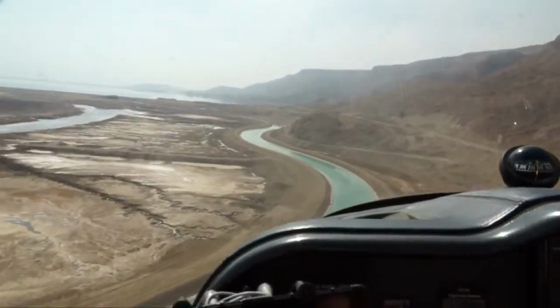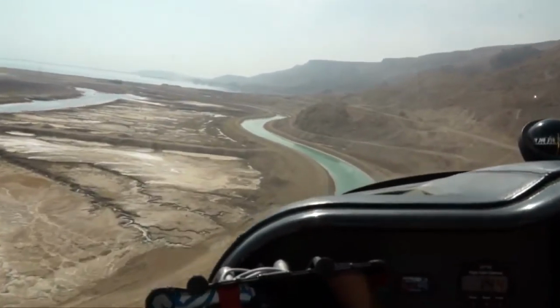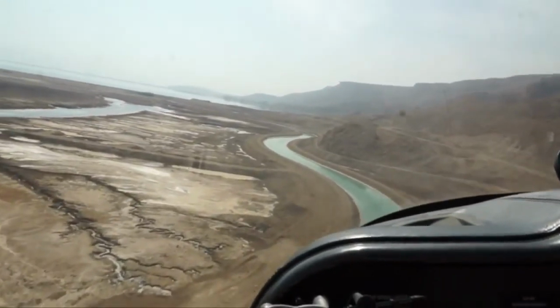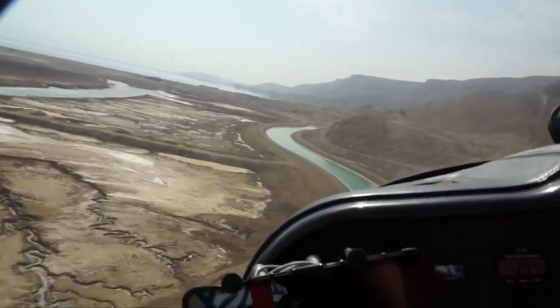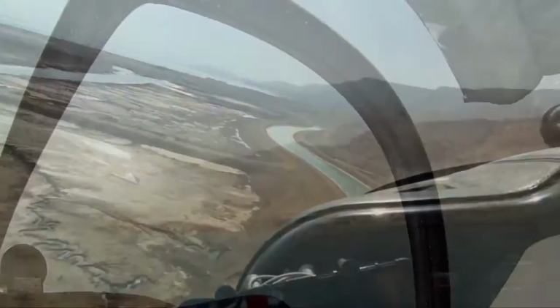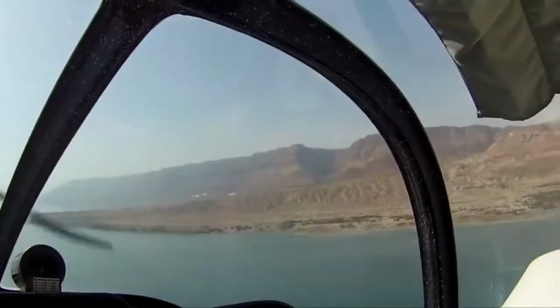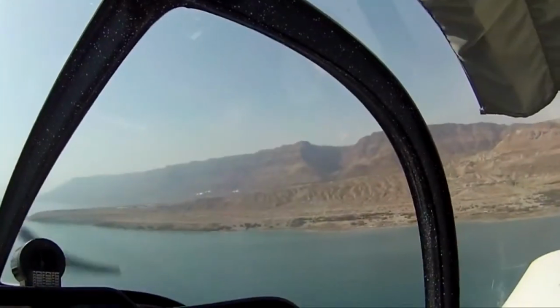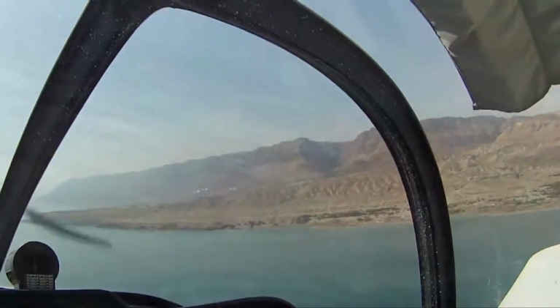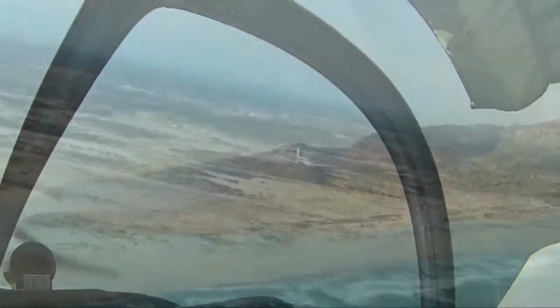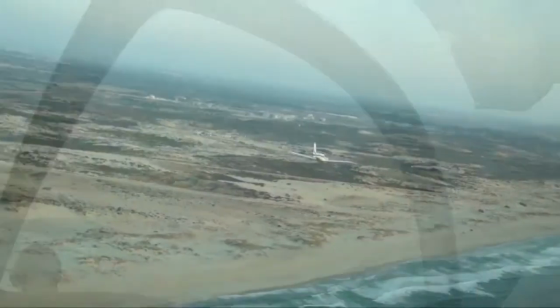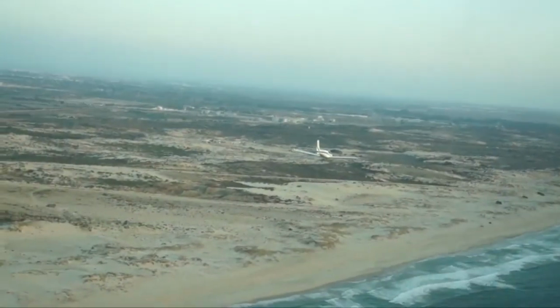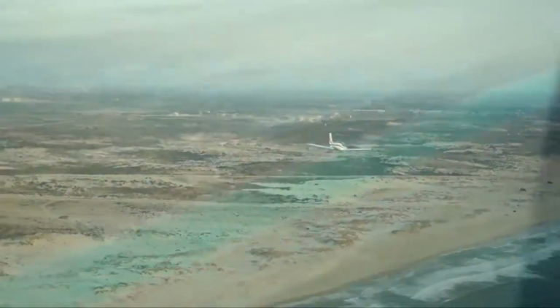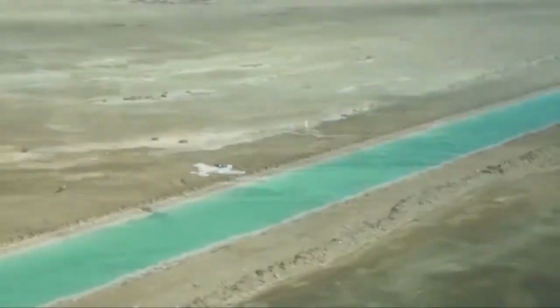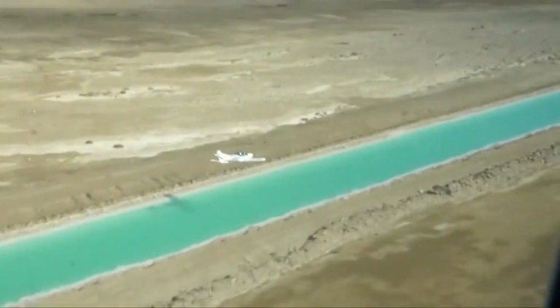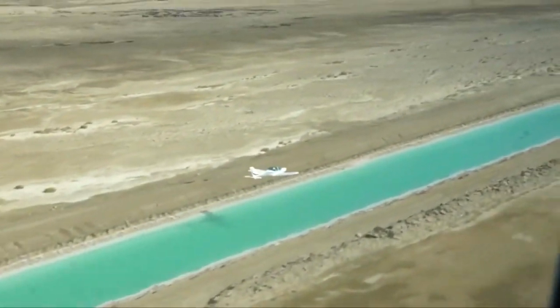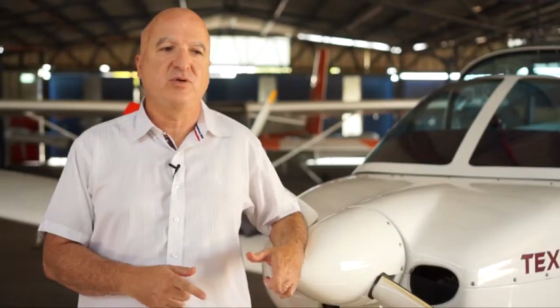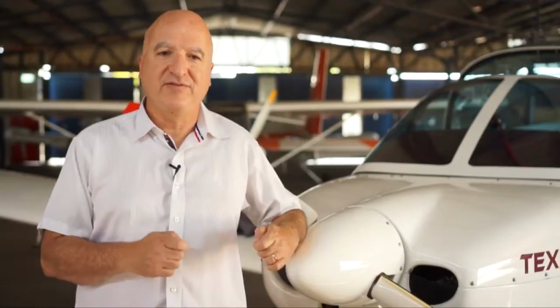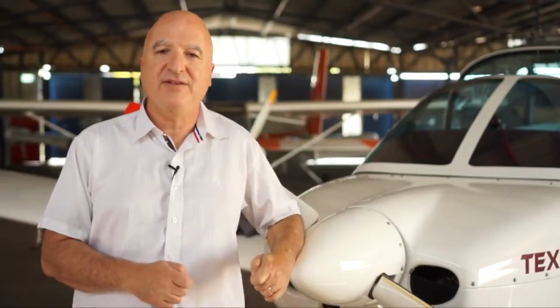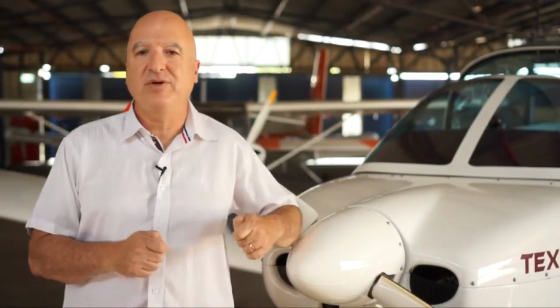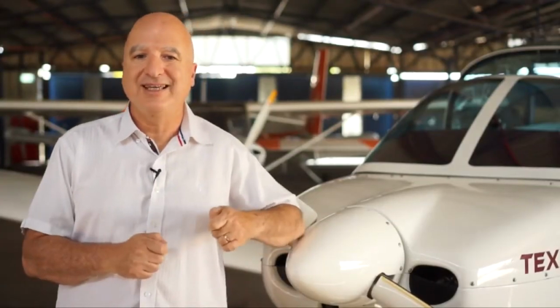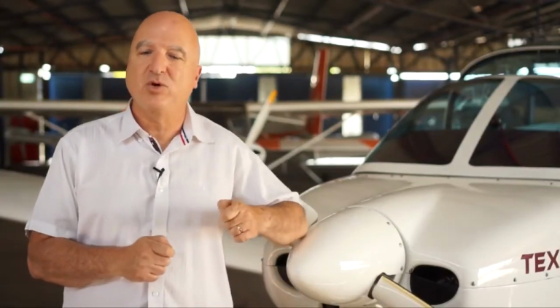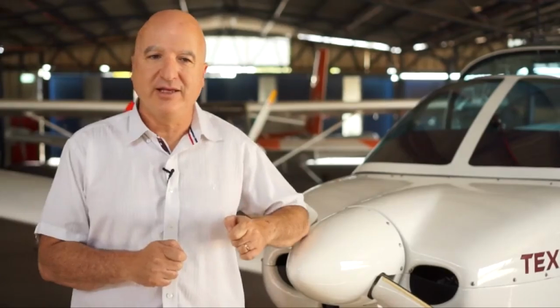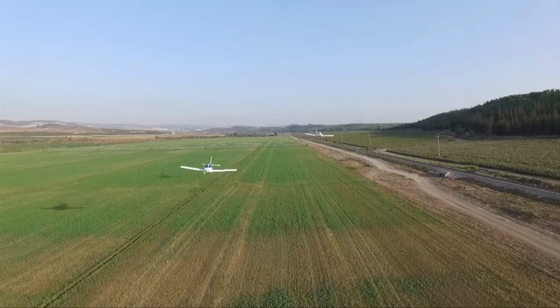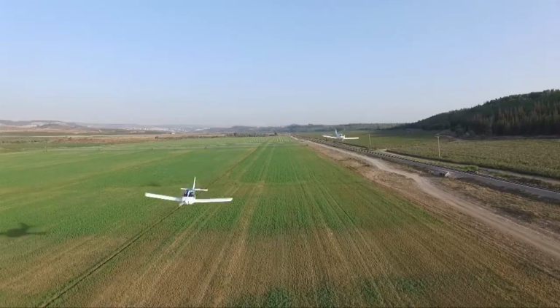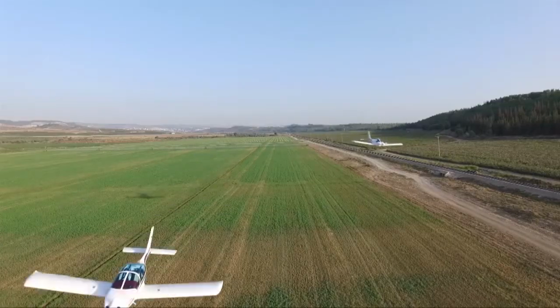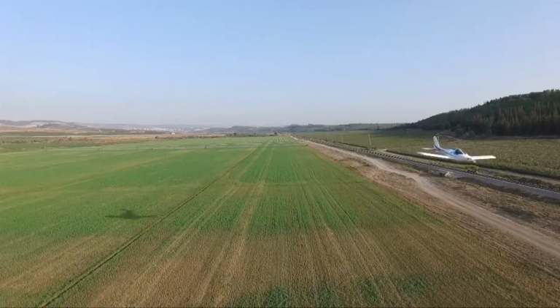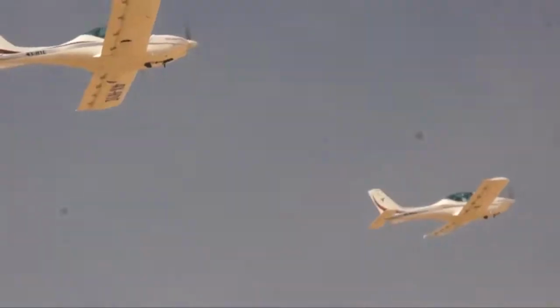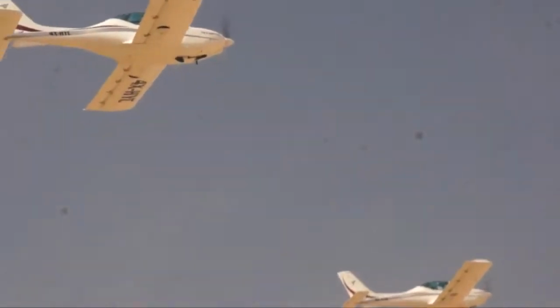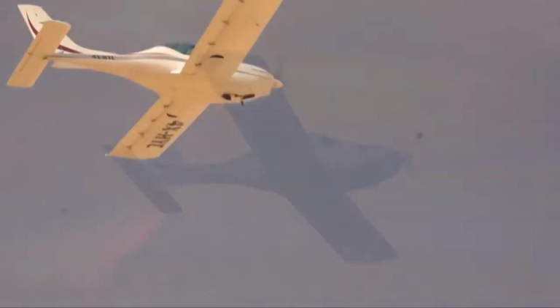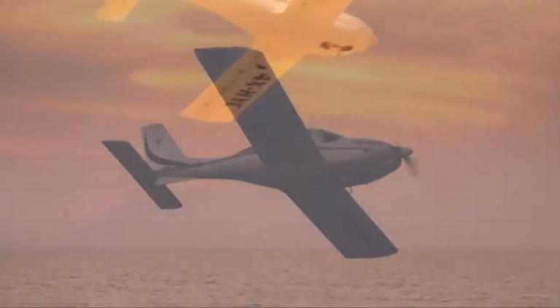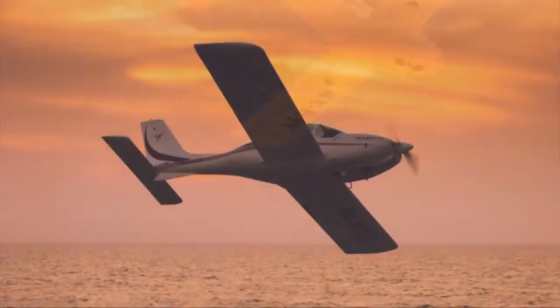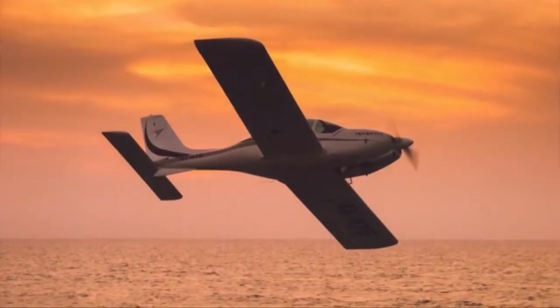You sit outside, nothing blocks you. You see all around — it's panoramic. You can fly it very accurately. It's very responsive, quick, but stable.